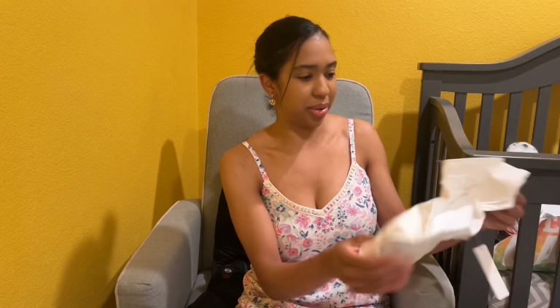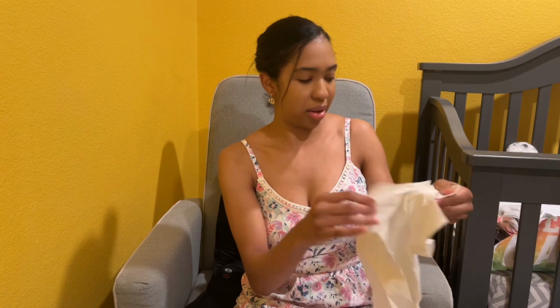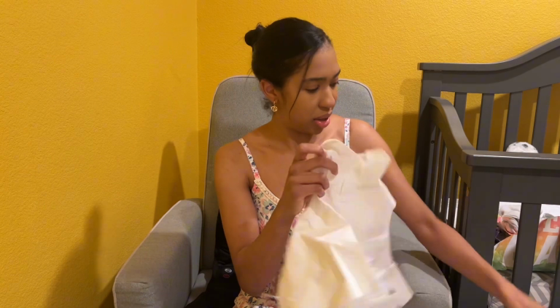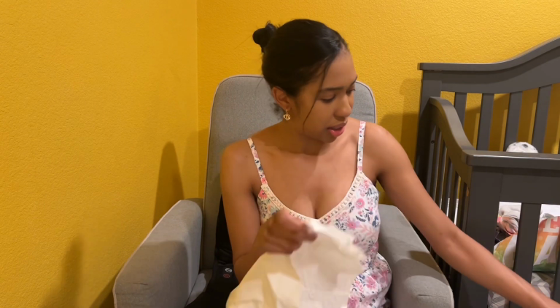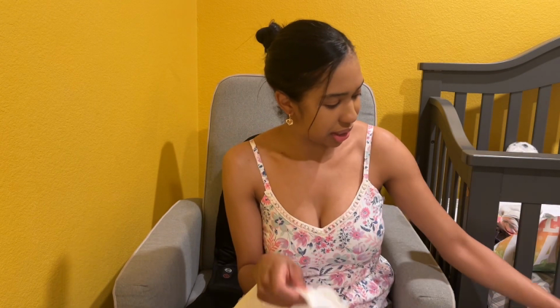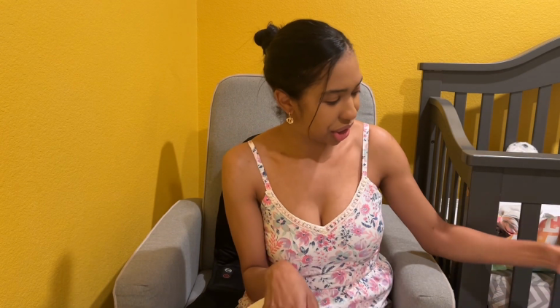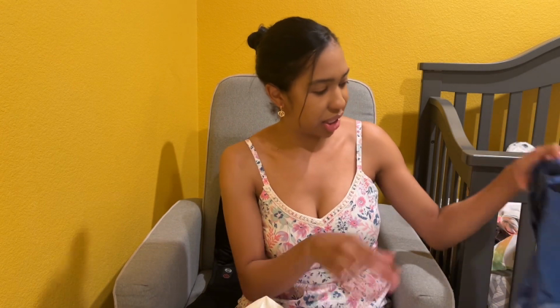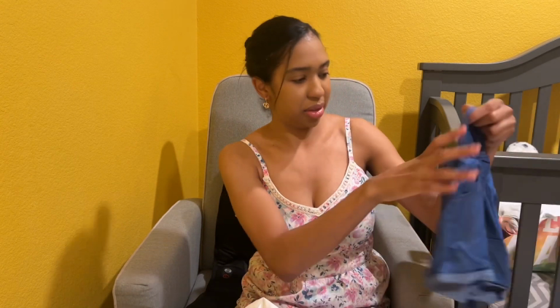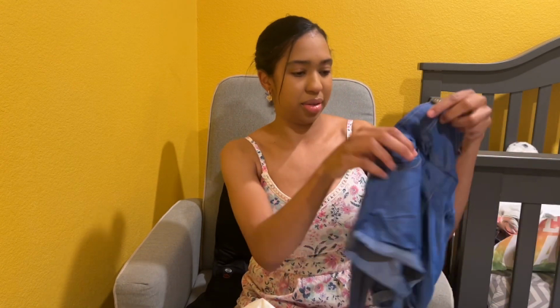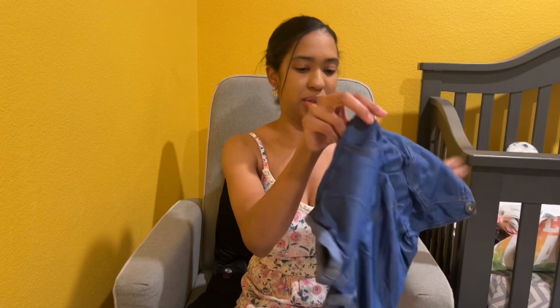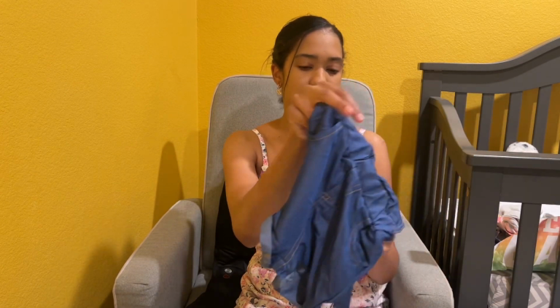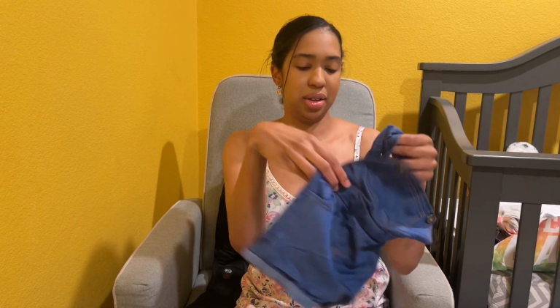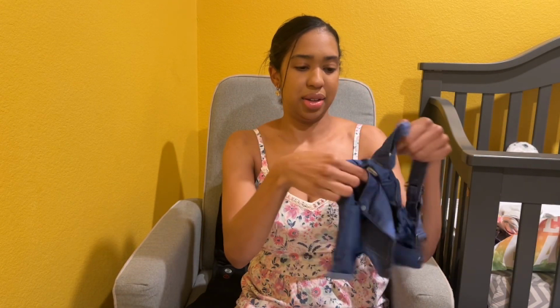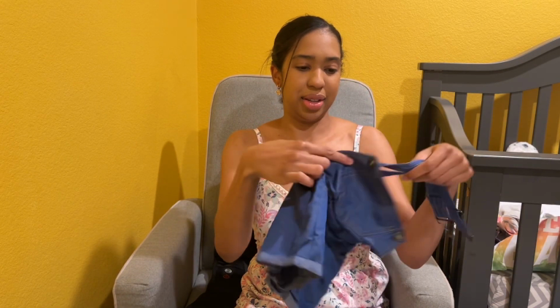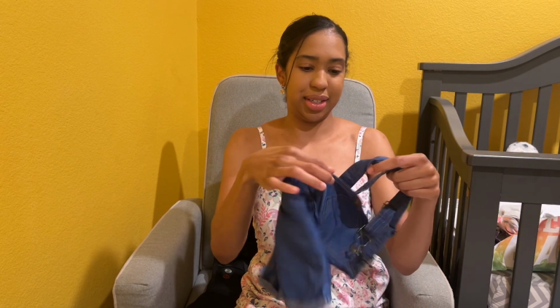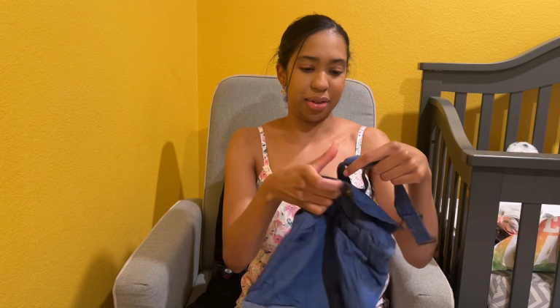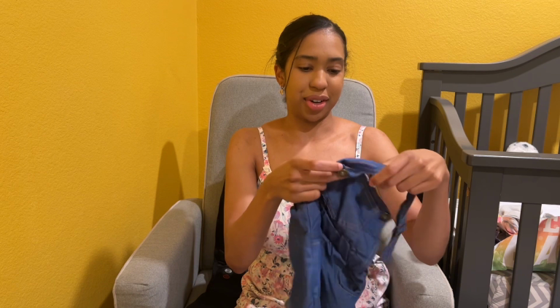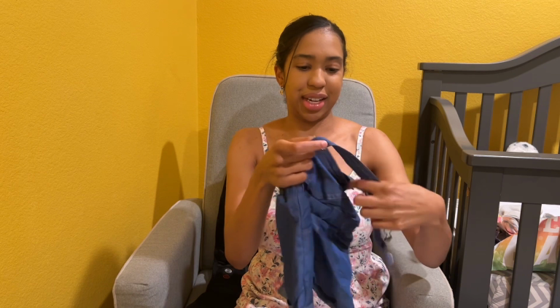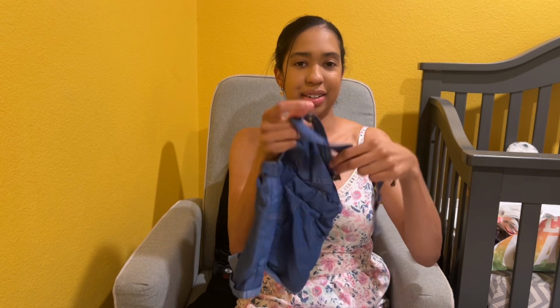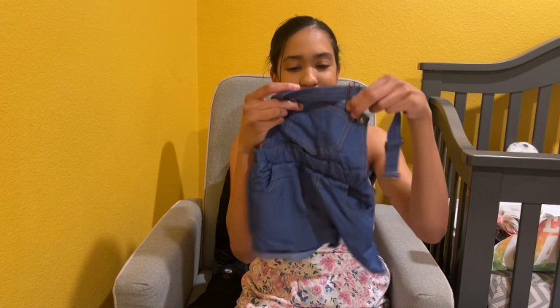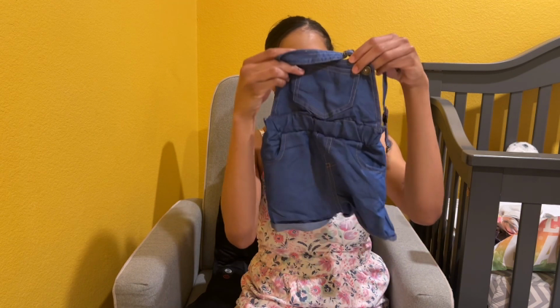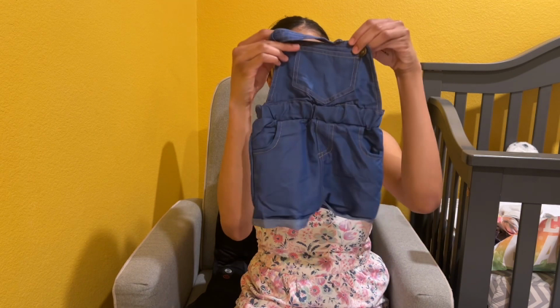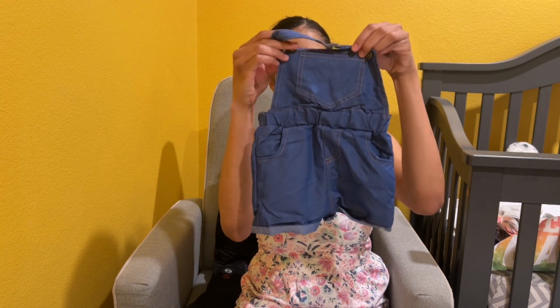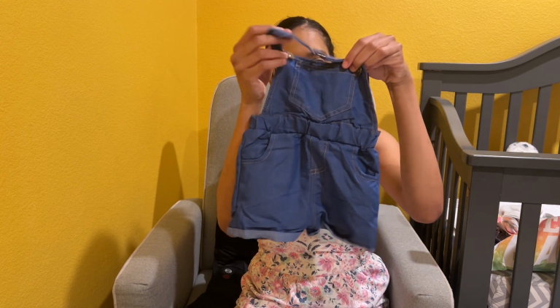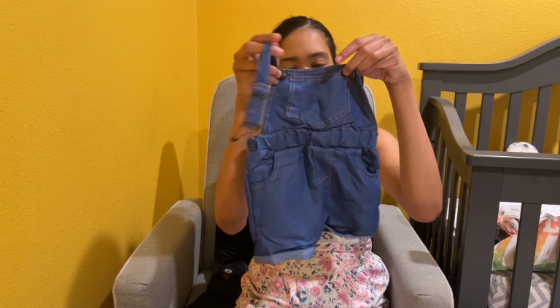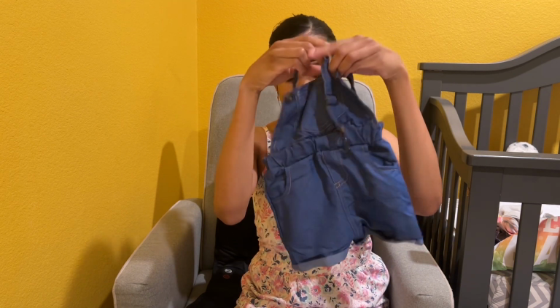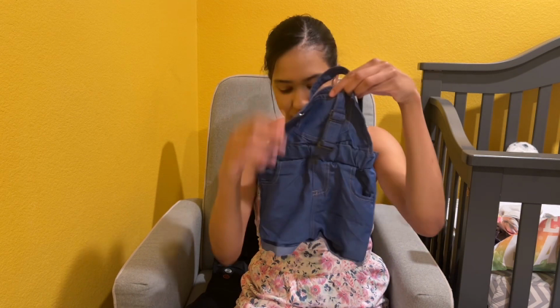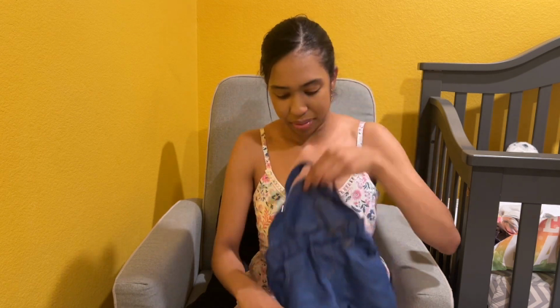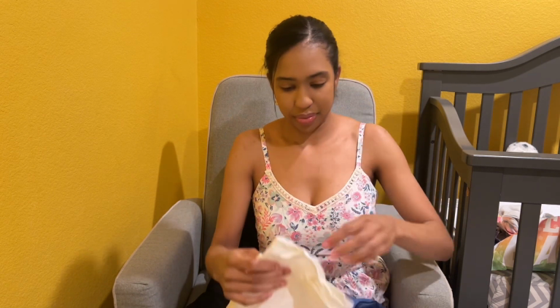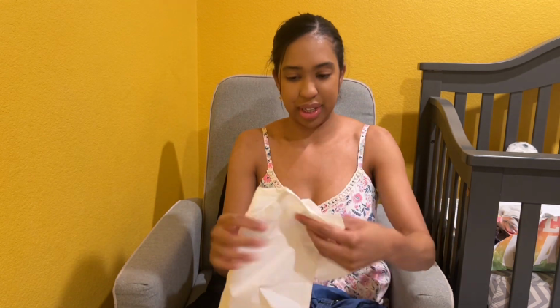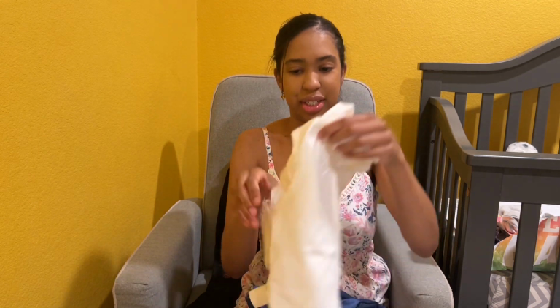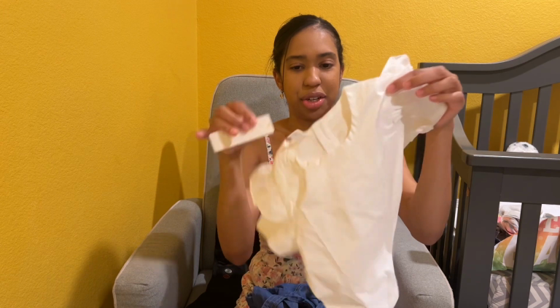So this is Shein. This is a little overall set, and this is the shirt that goes with it.